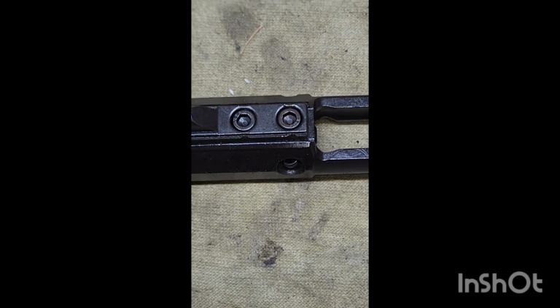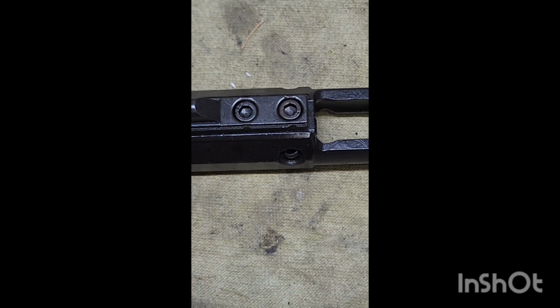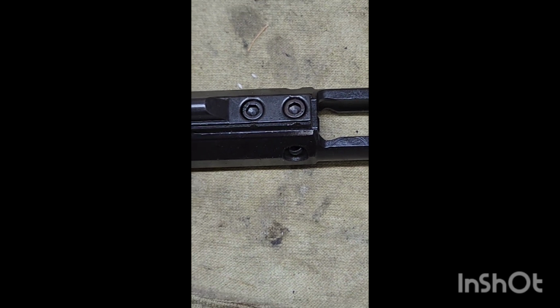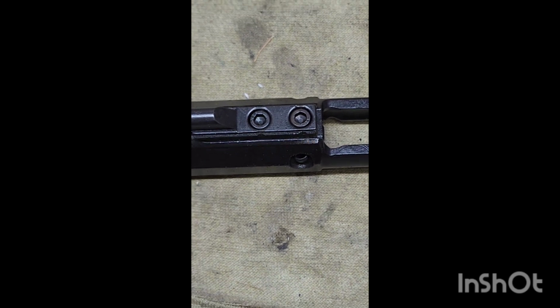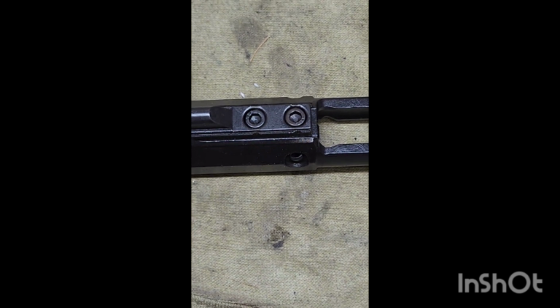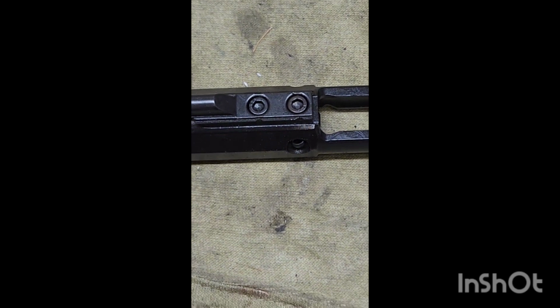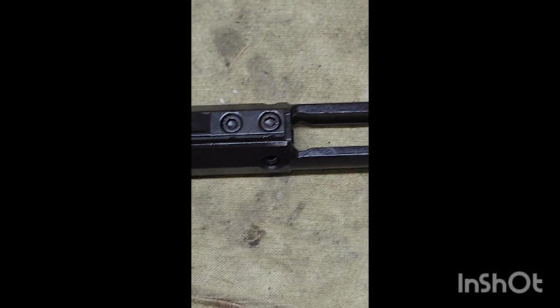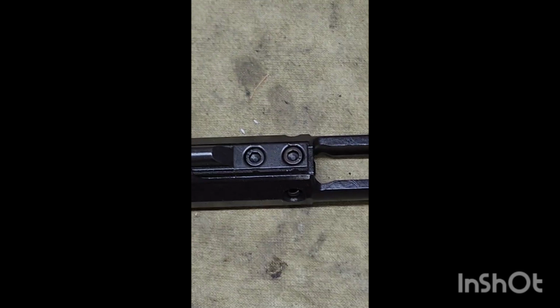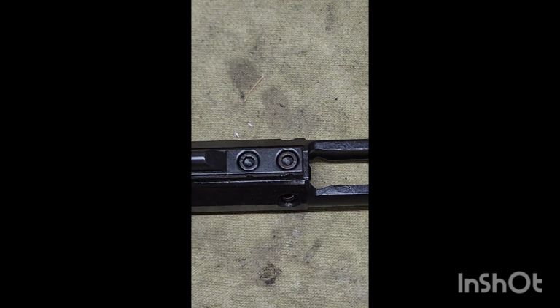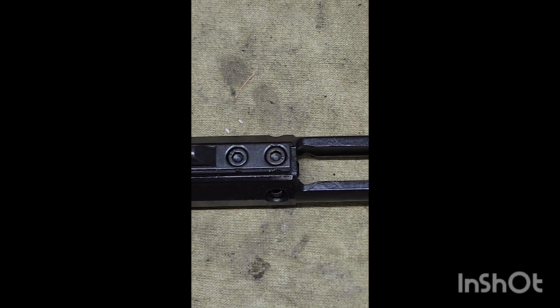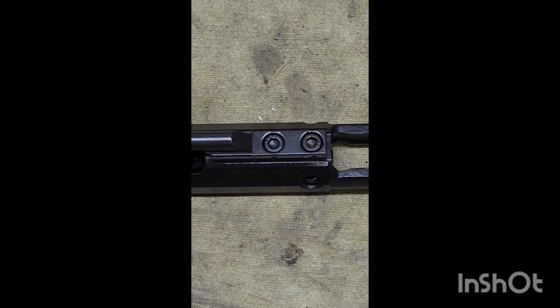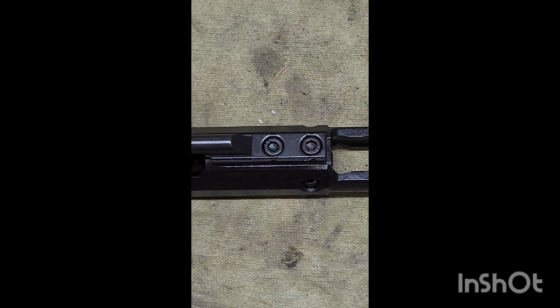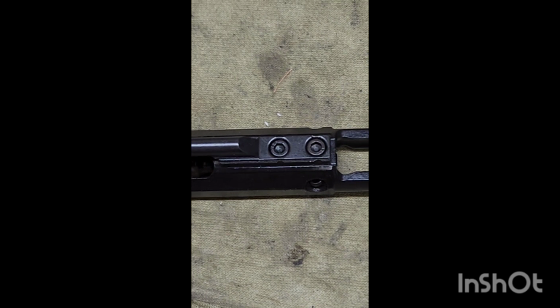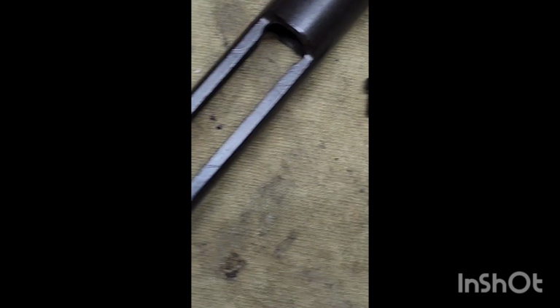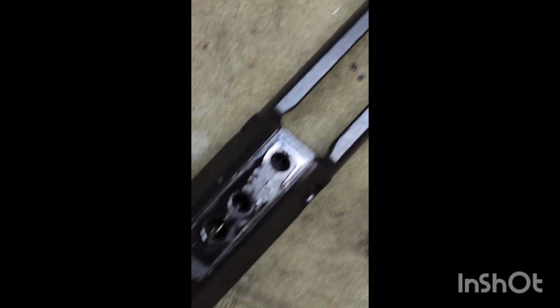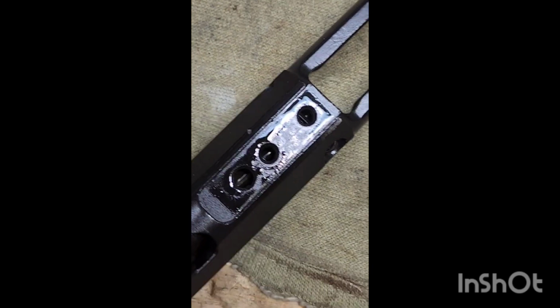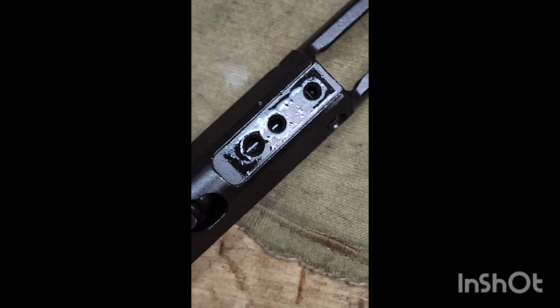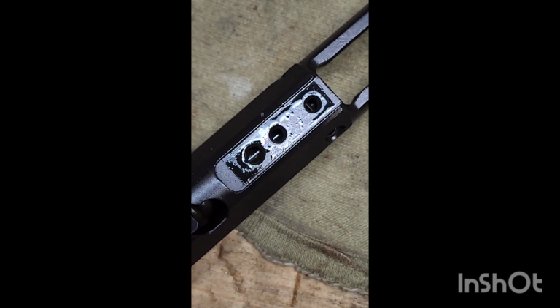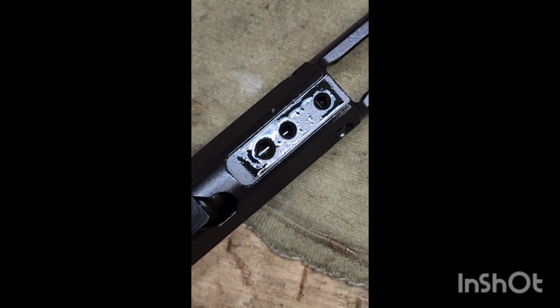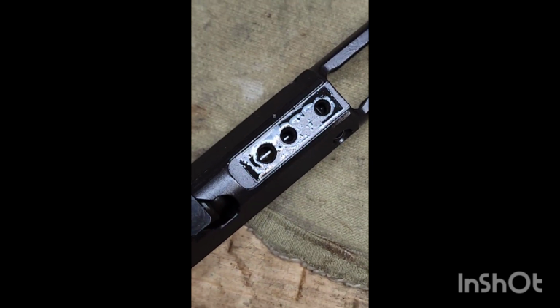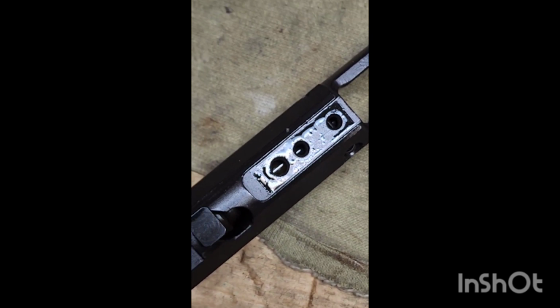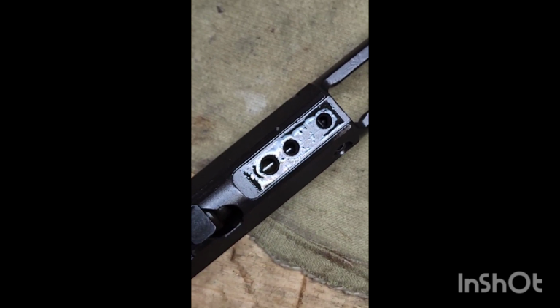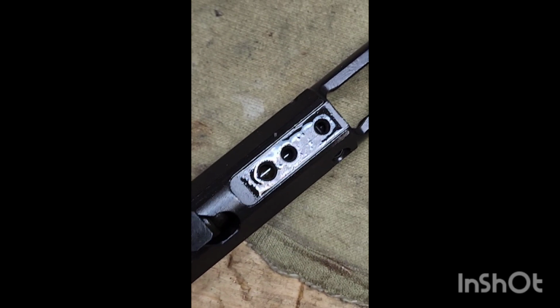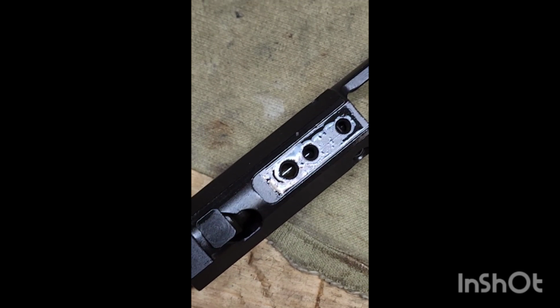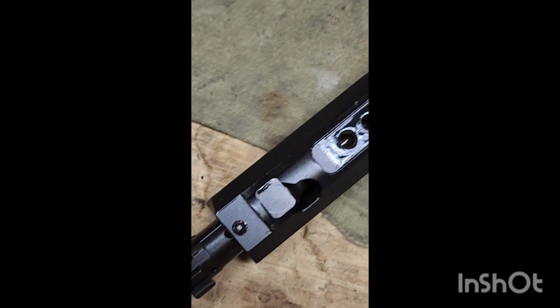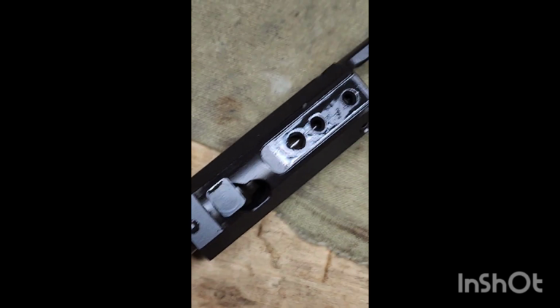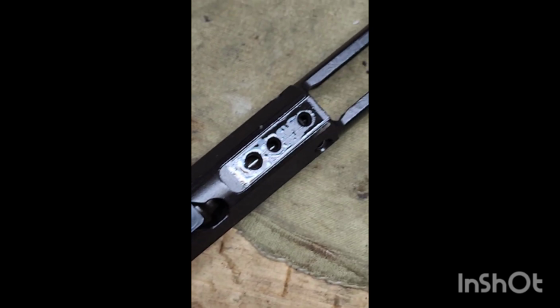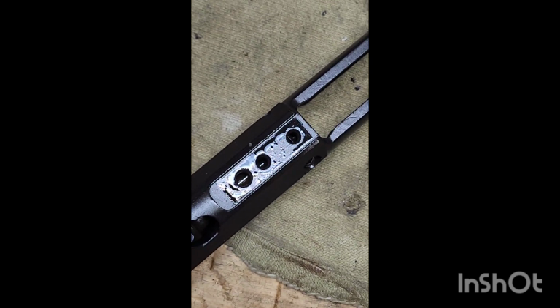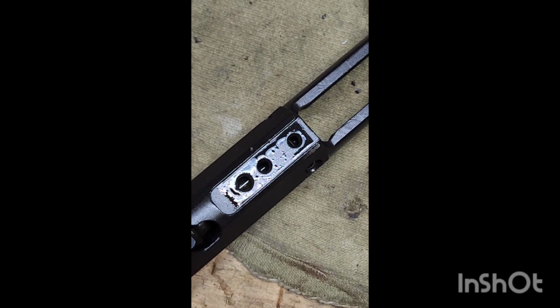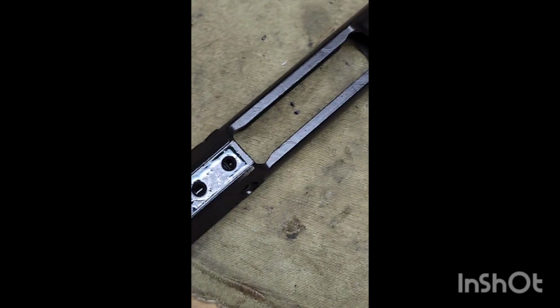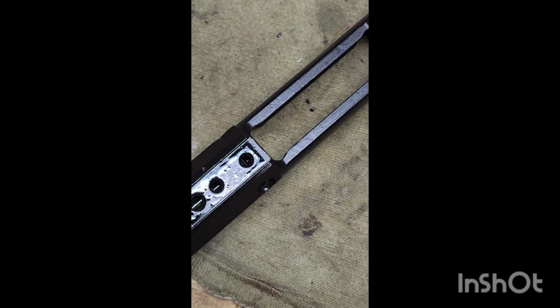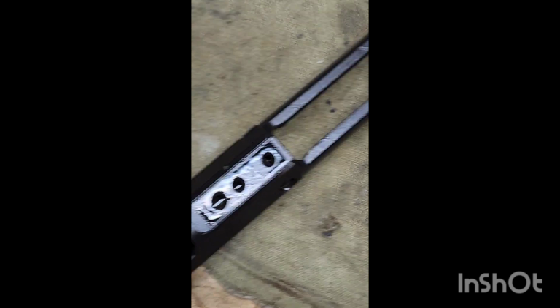Let's make sure that those set screws are torqued down and fix this. This is how we're going to fix it: we're going to pull the gas key off, put some new sealant down, put a new gas key on, torque it, and then stake it.